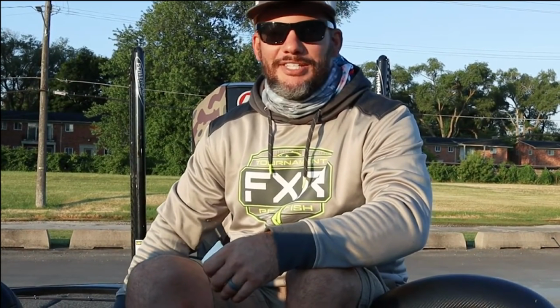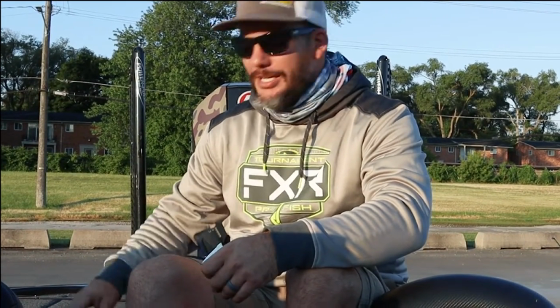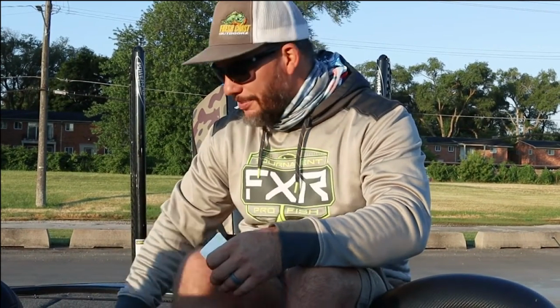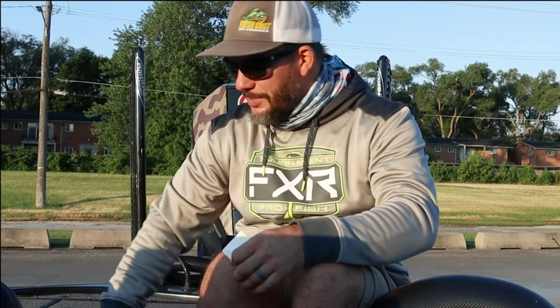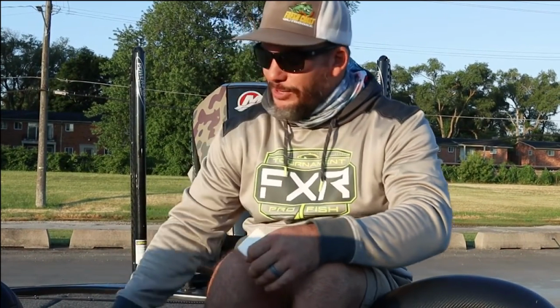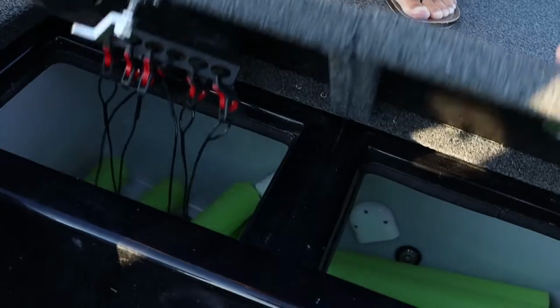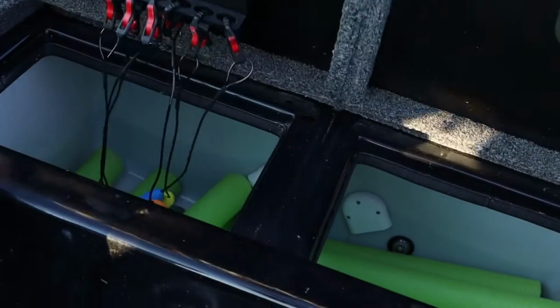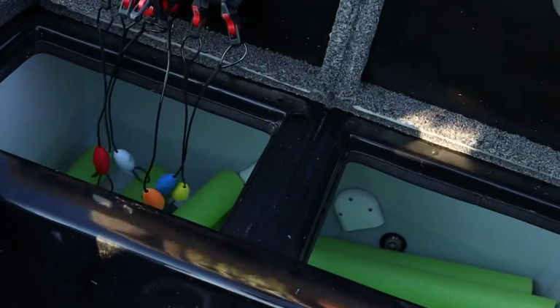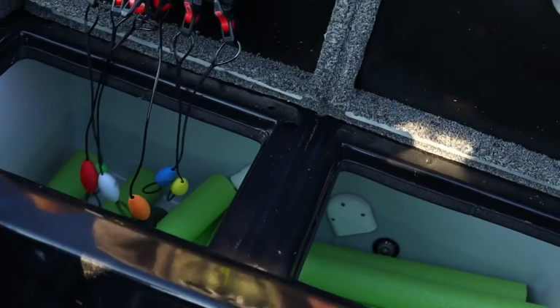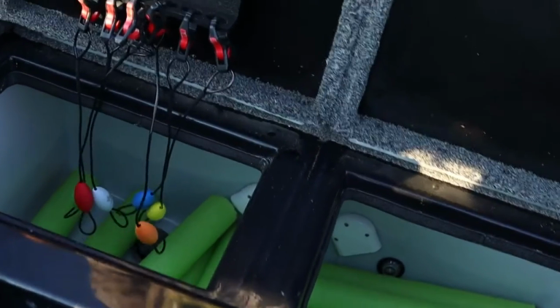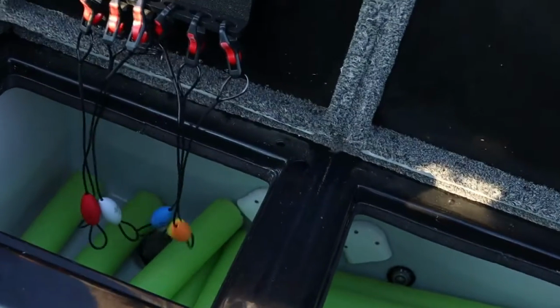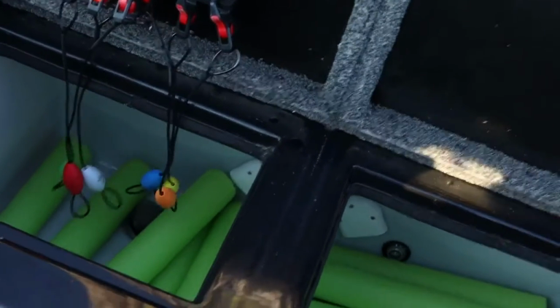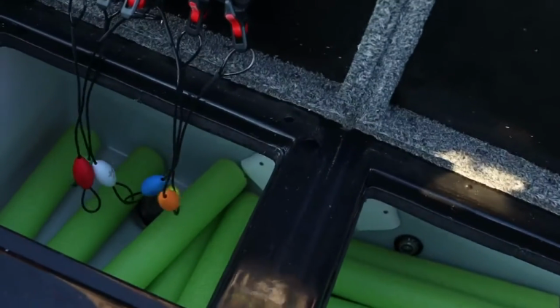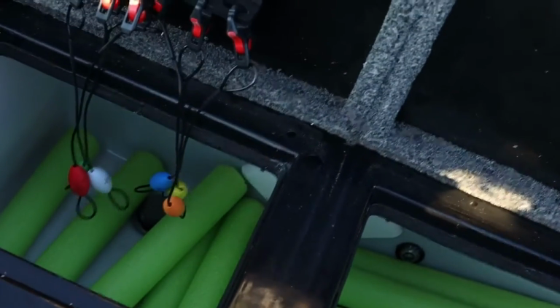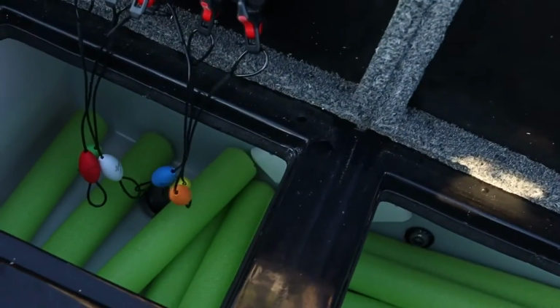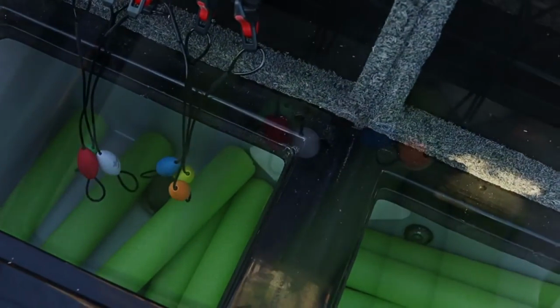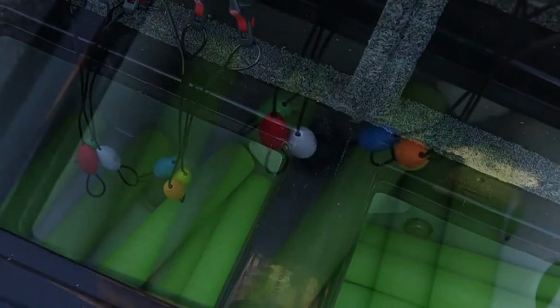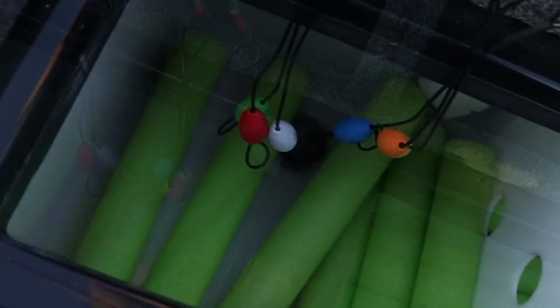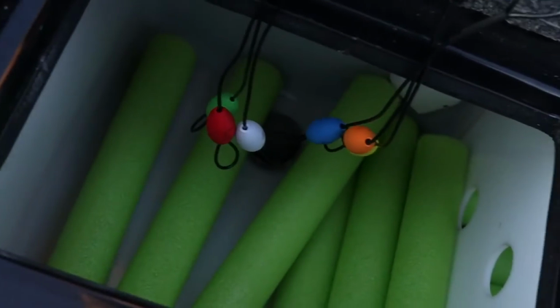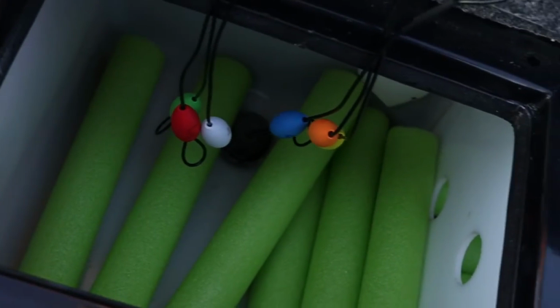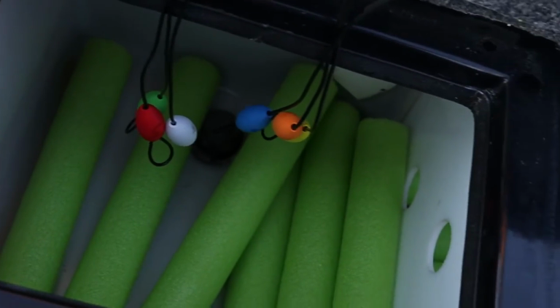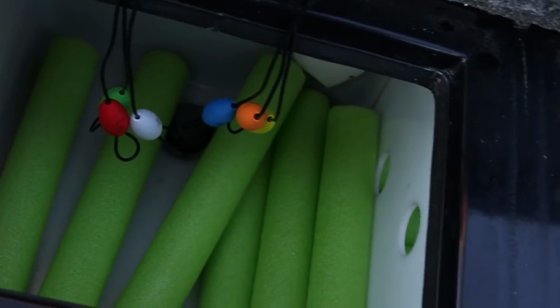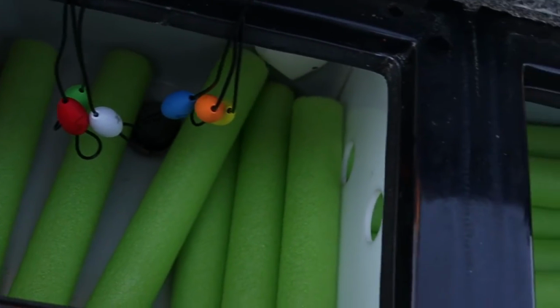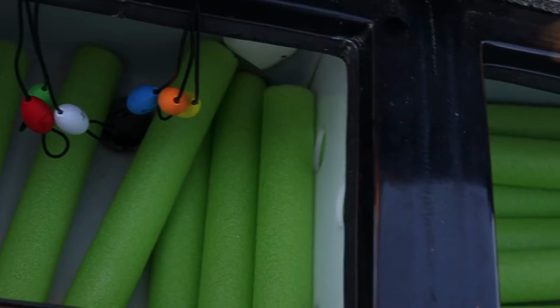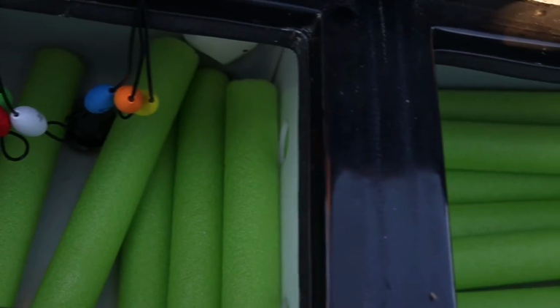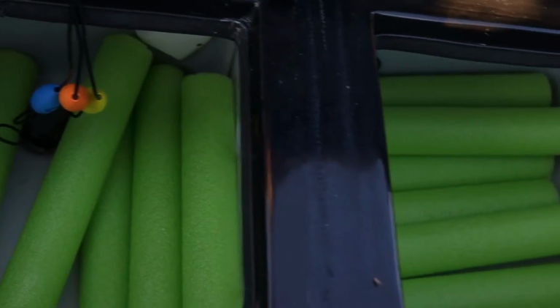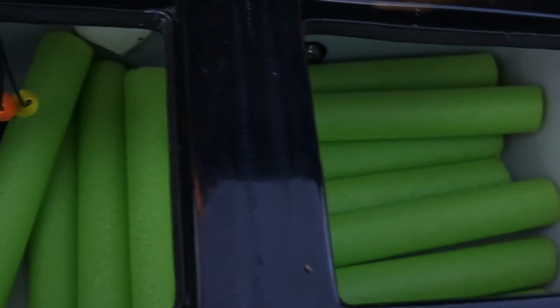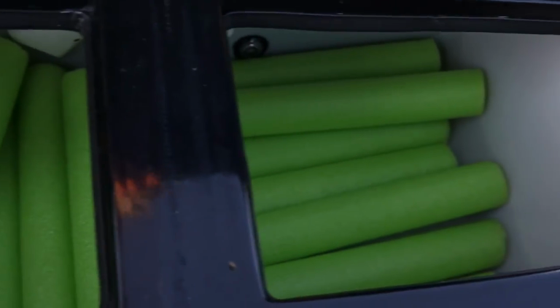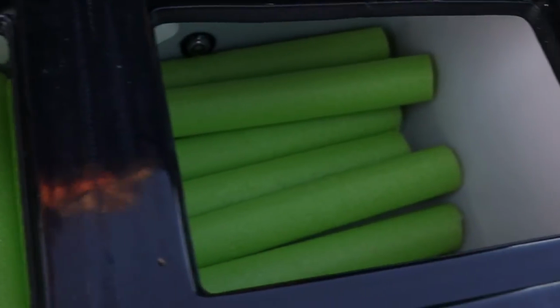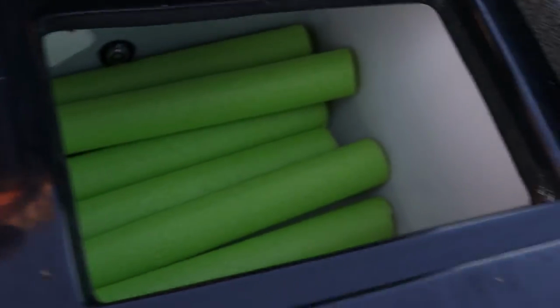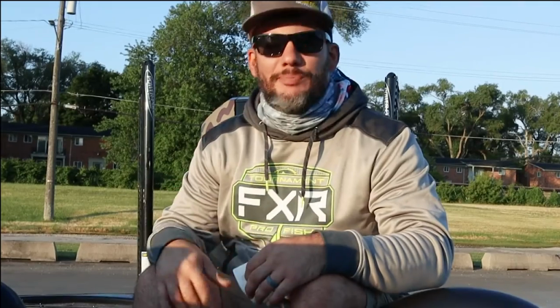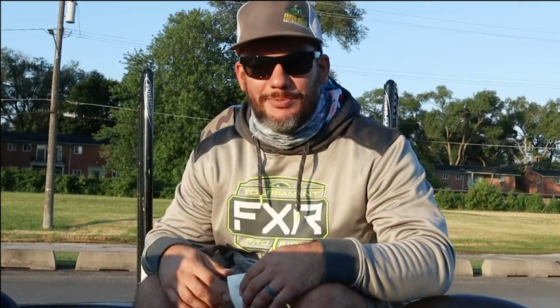Like I said, it stops them from hitting your latches, hitting your culling clip holders, any of the things that could be there in your lid. Because you want to plug your live well overflow and you're going to want to keep your live well as full as possible.